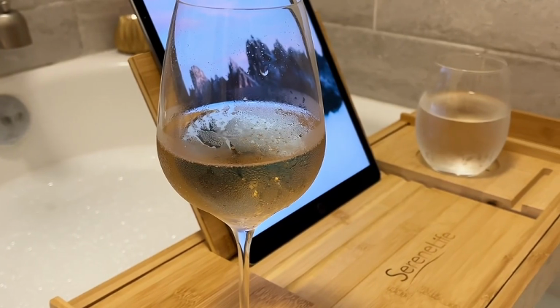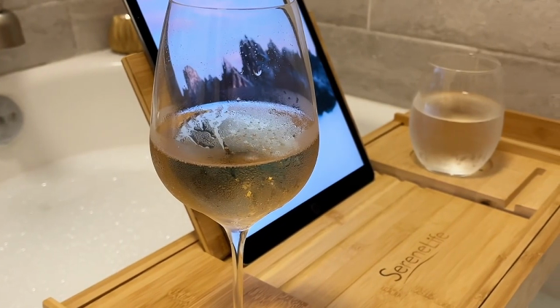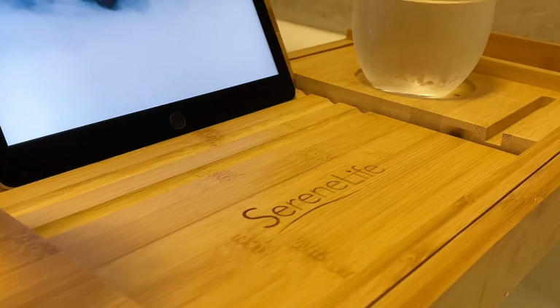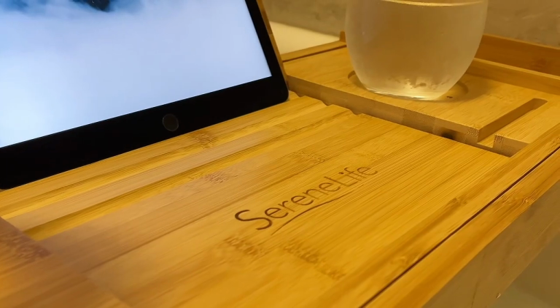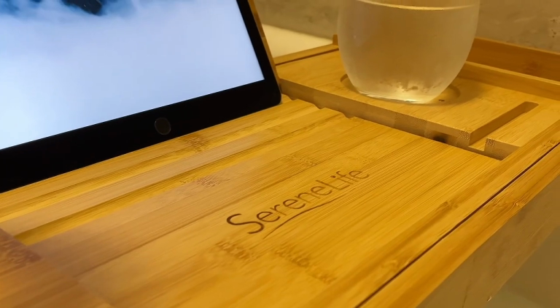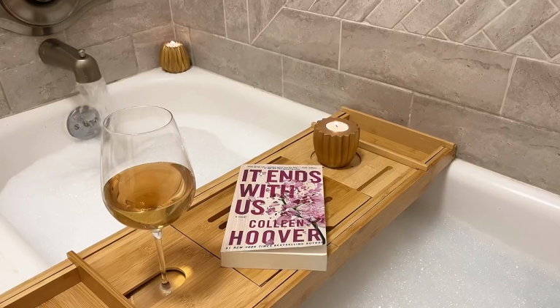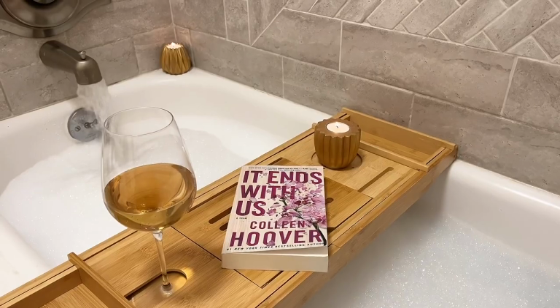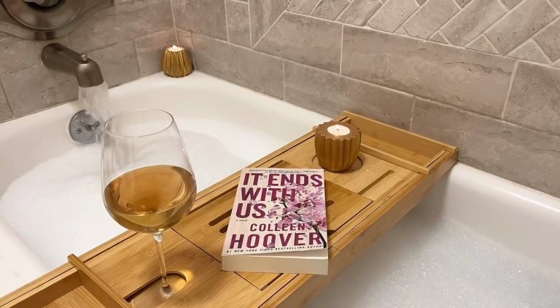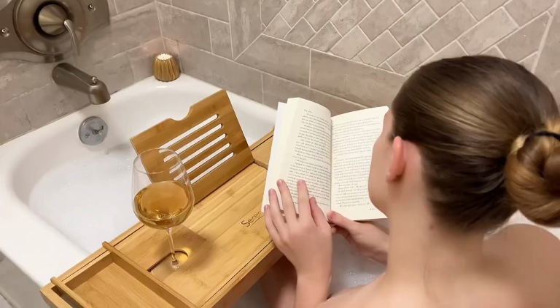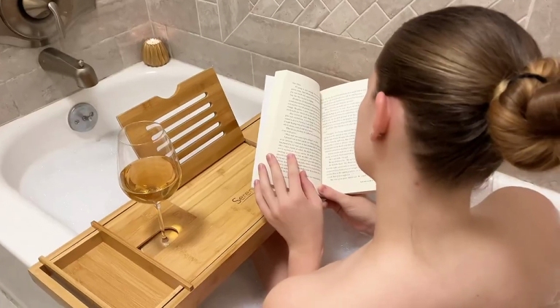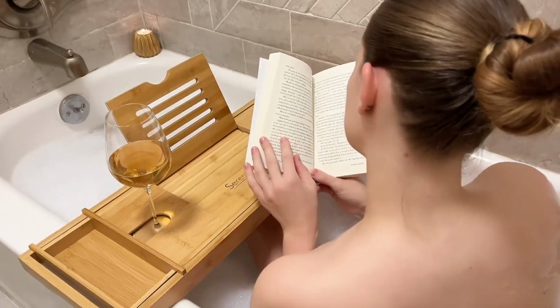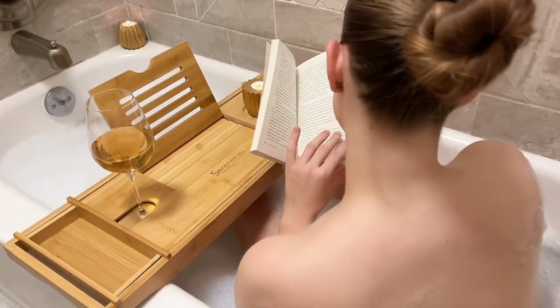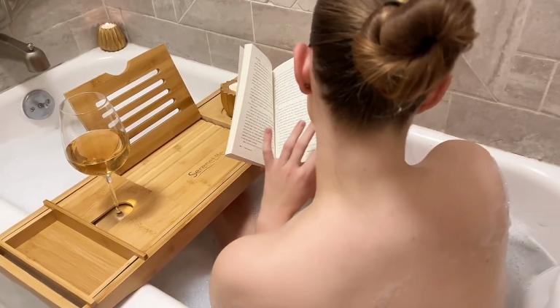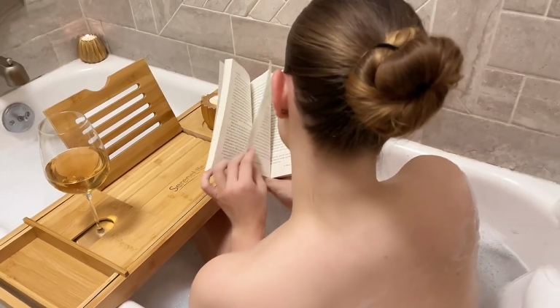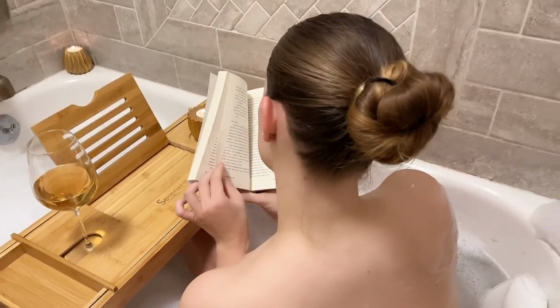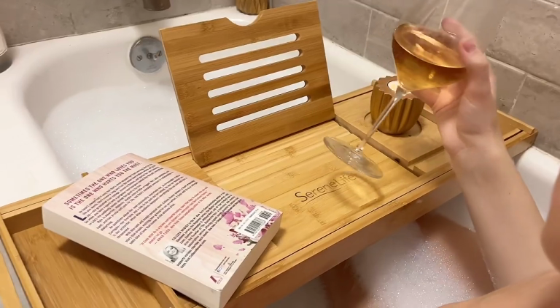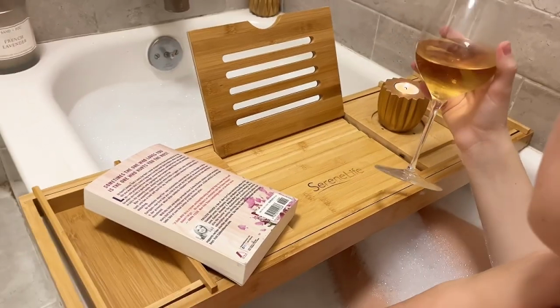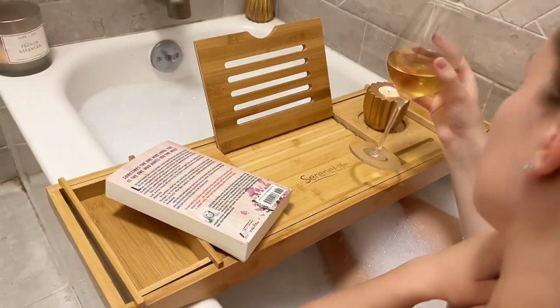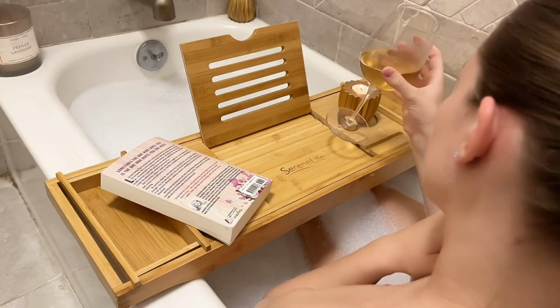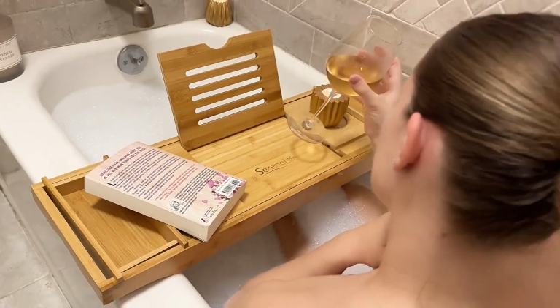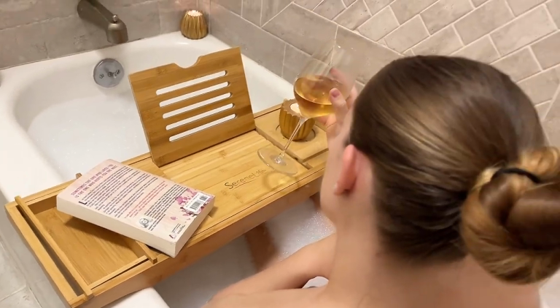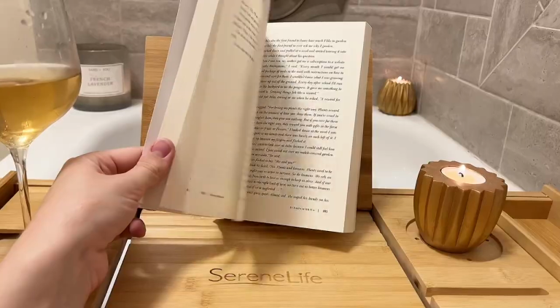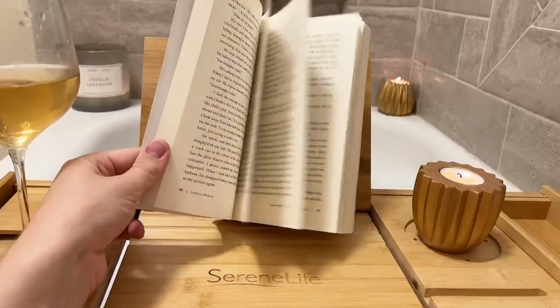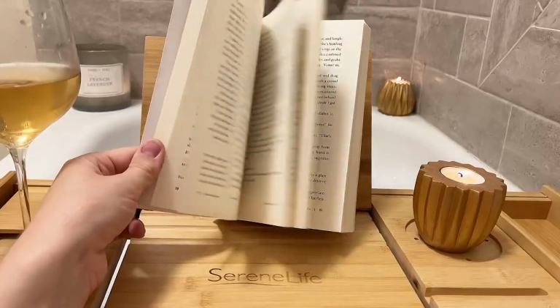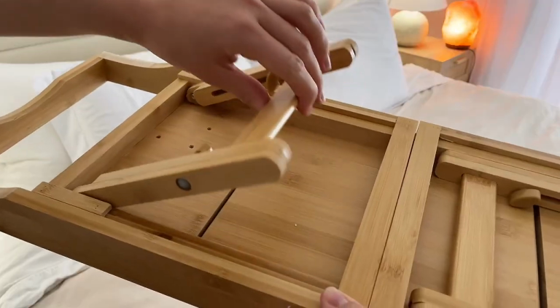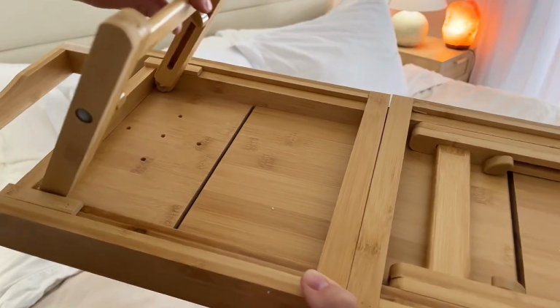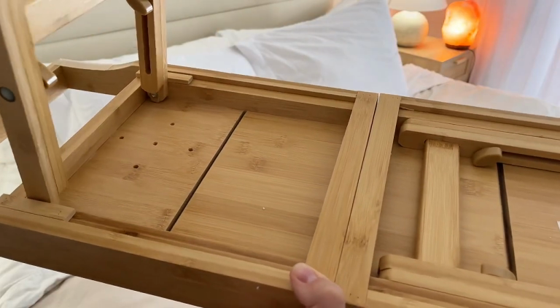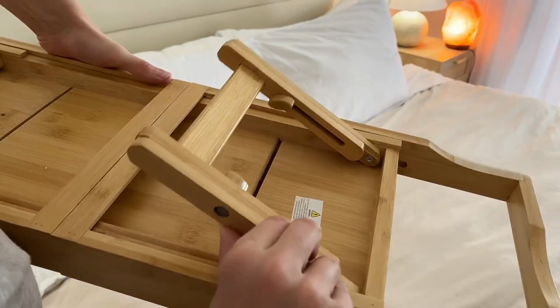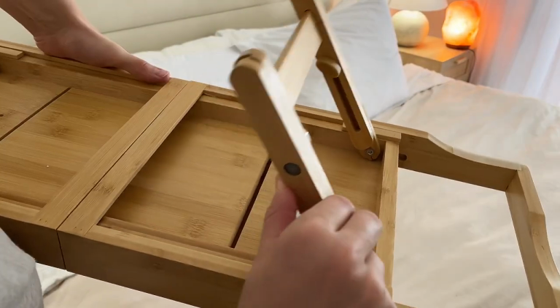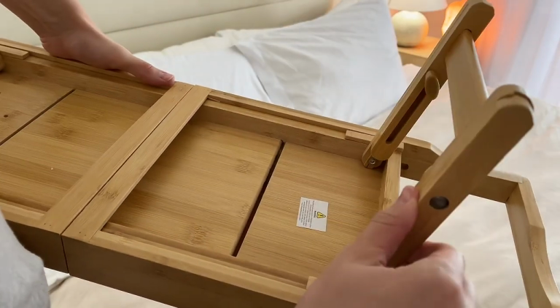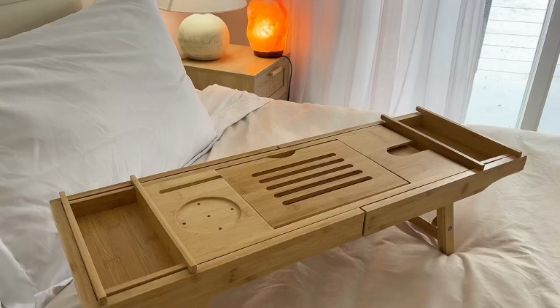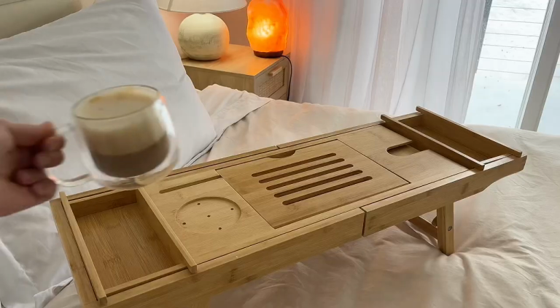This tray is amazing quality — it's fully rust-proof and is built to last with a dark brown lacquer coating for long-lasting protection. It also converts from a bathtub tray to a food tray for breakfast in bed.